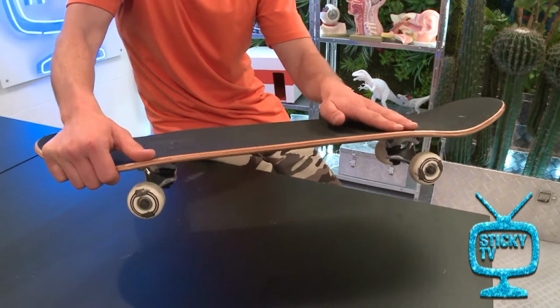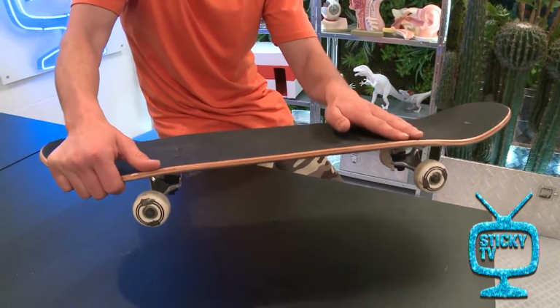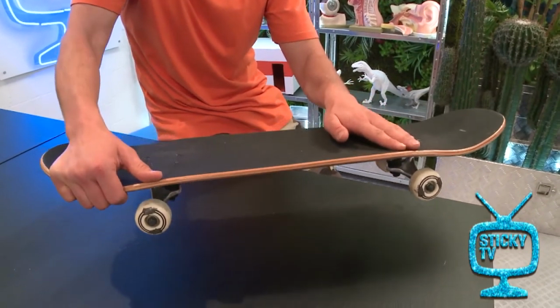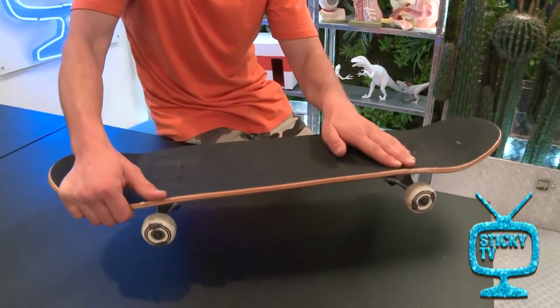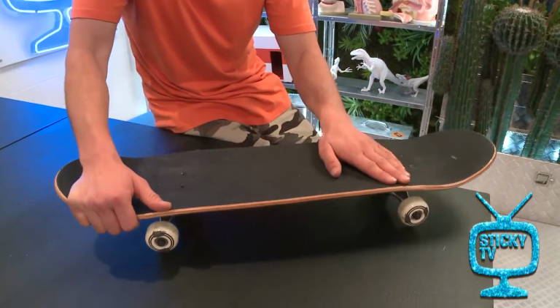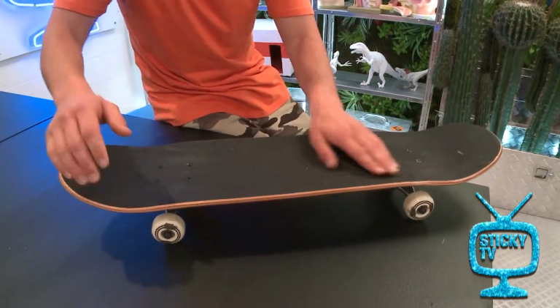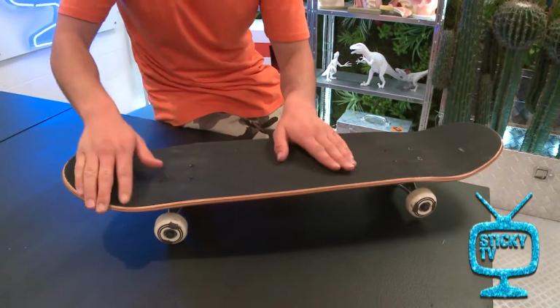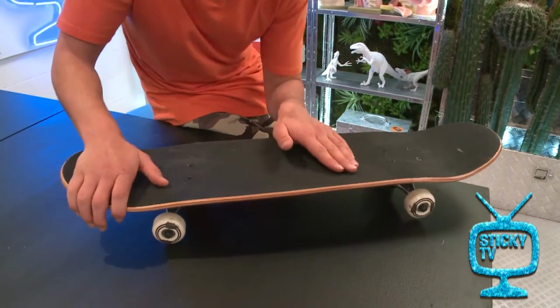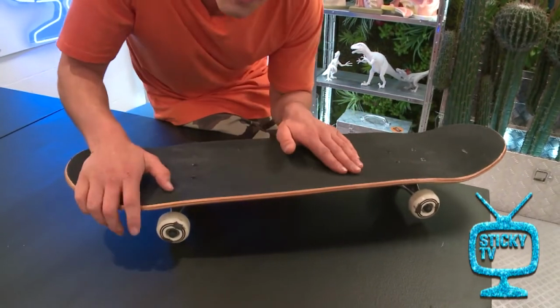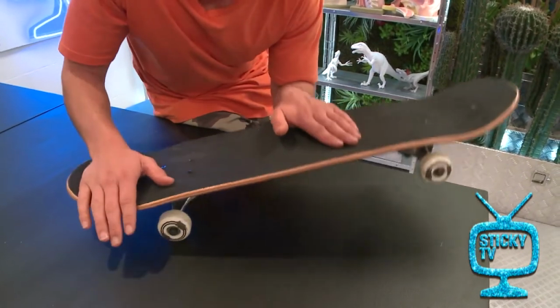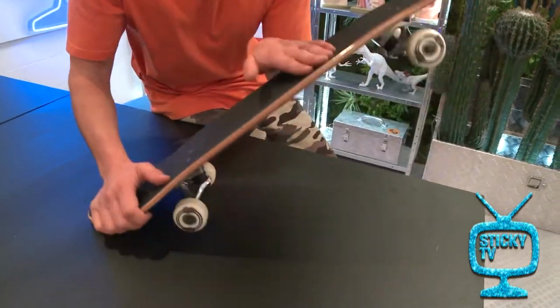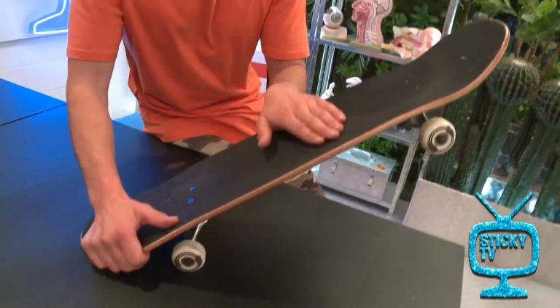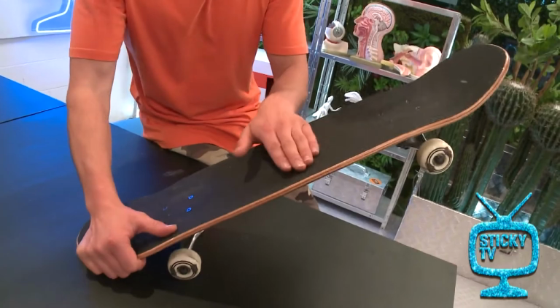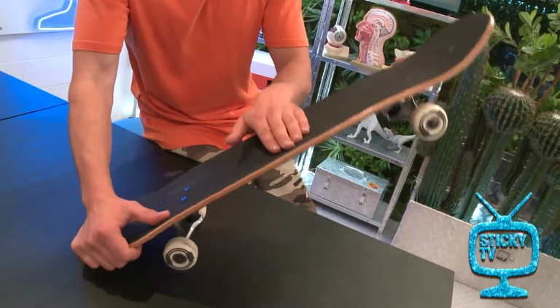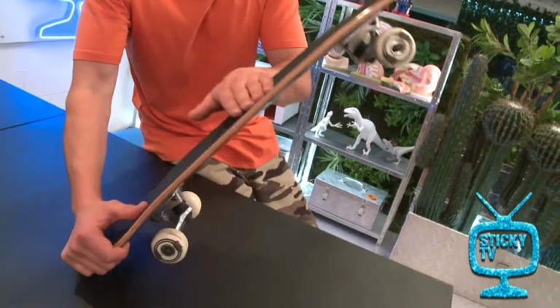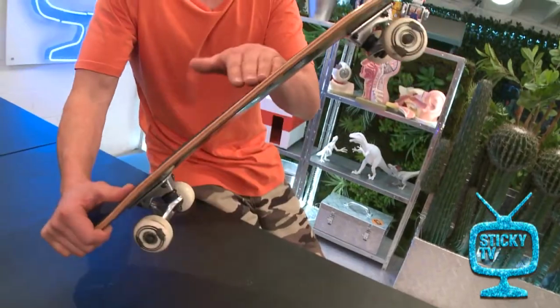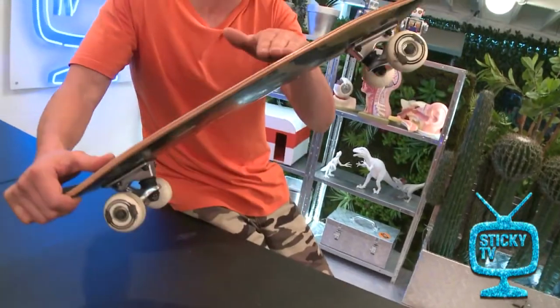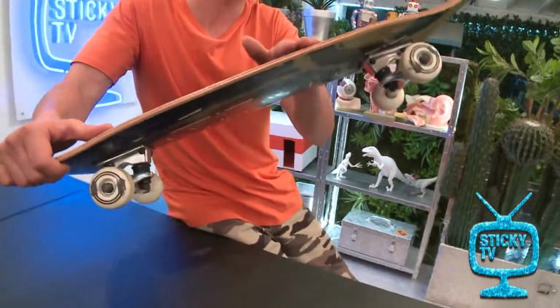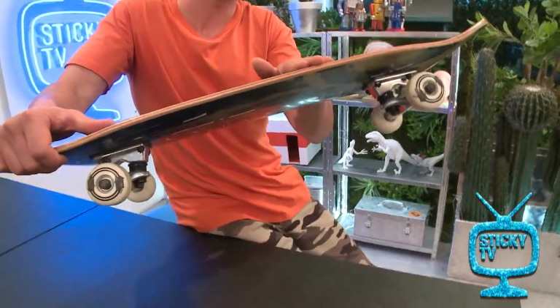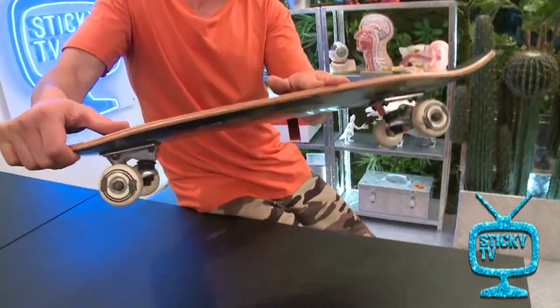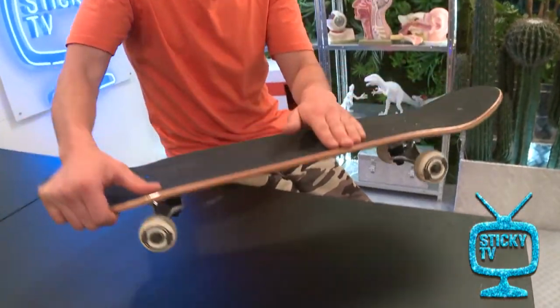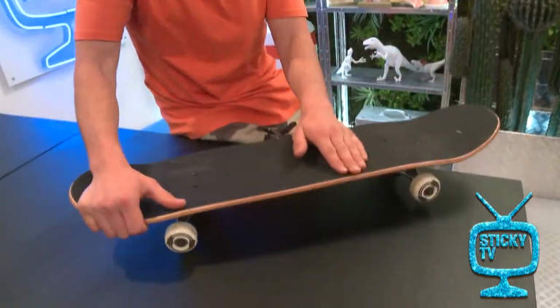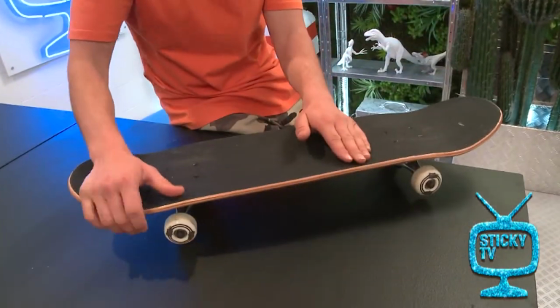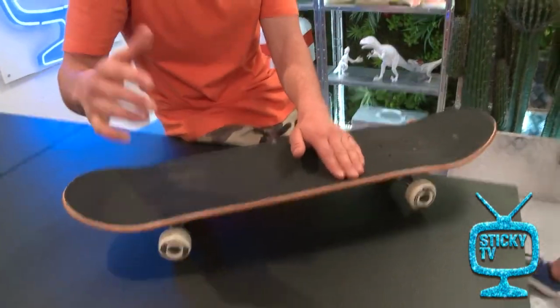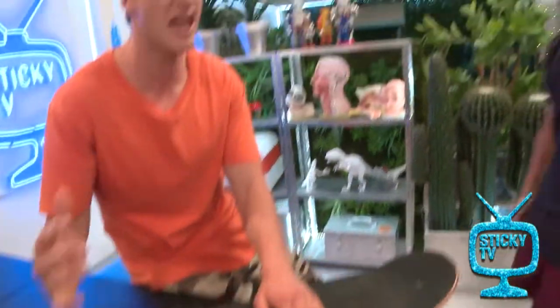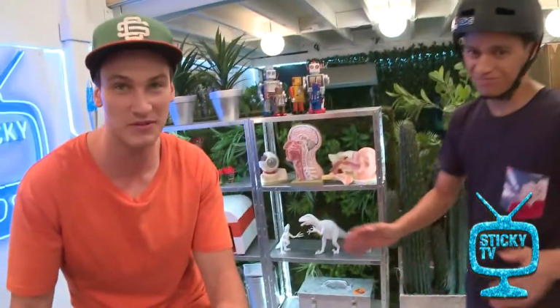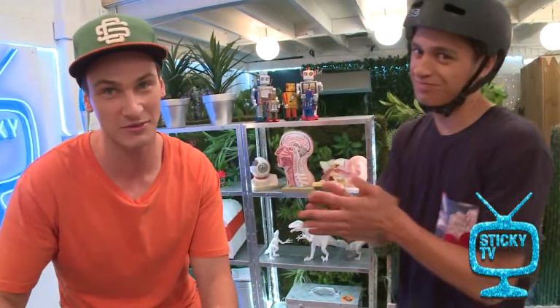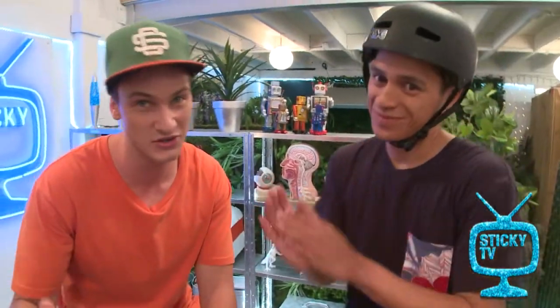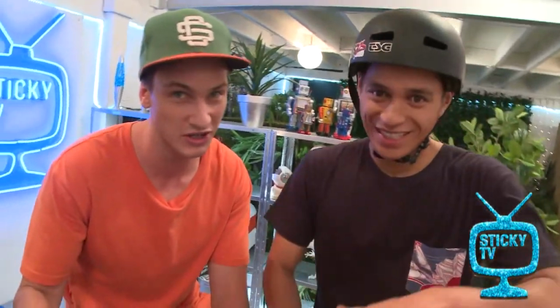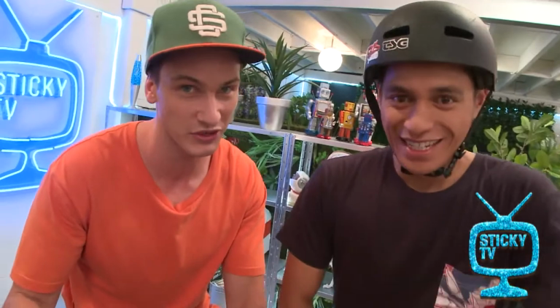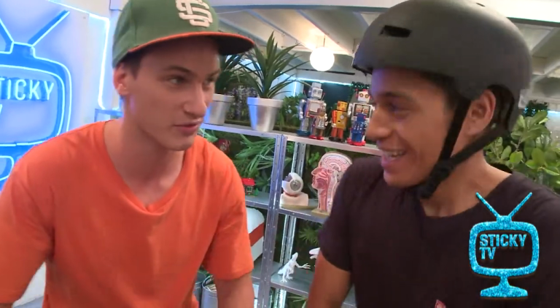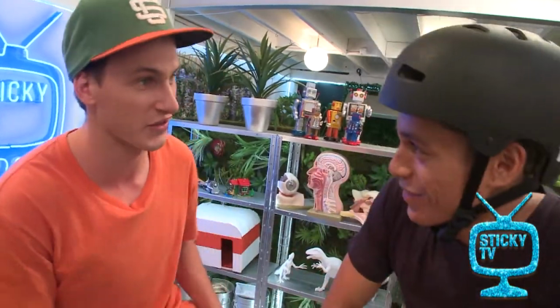Here's the cool thing: the harder you pop, the more height you get with your ollie. But first you have to actually be able to do an ollie before you can improve on that.